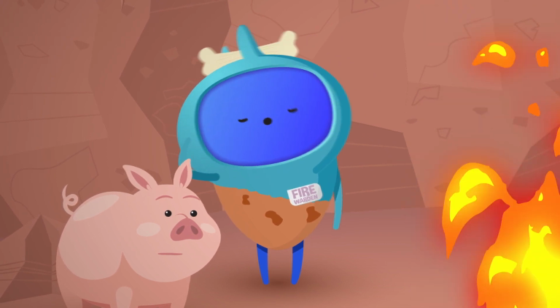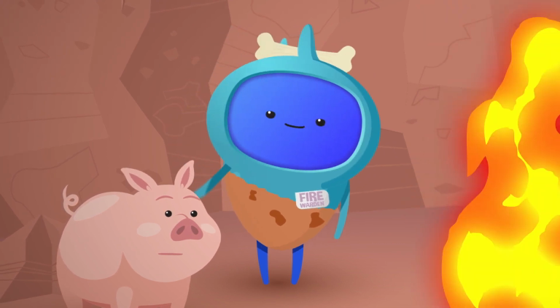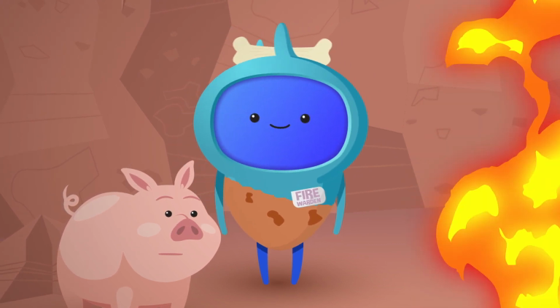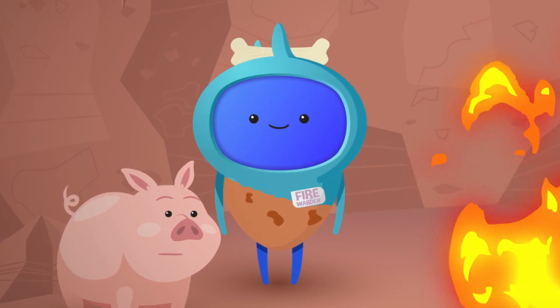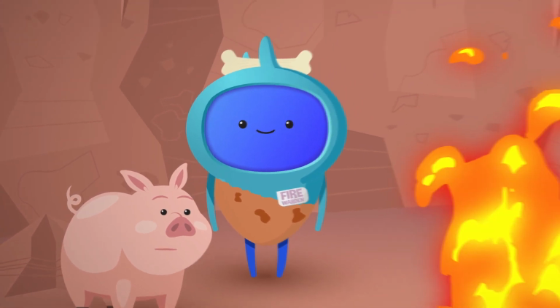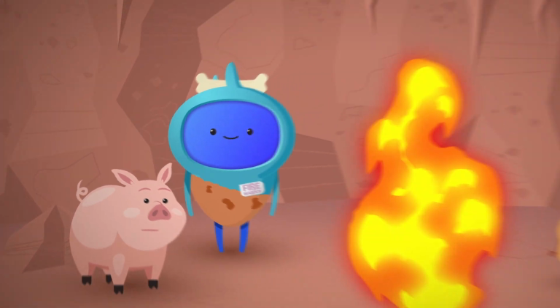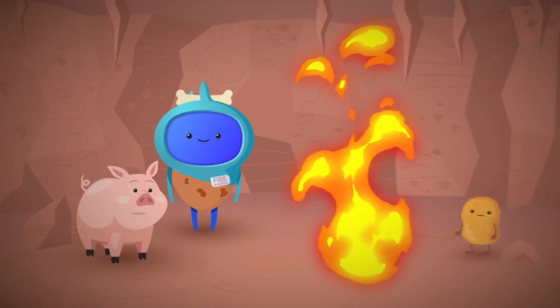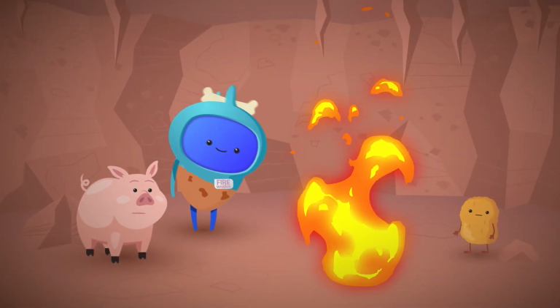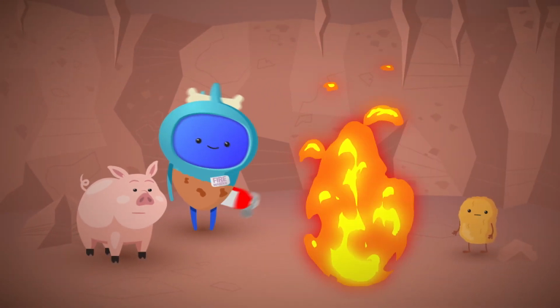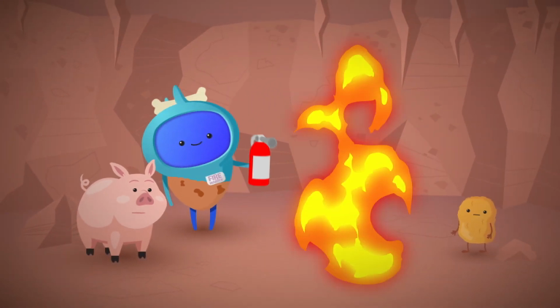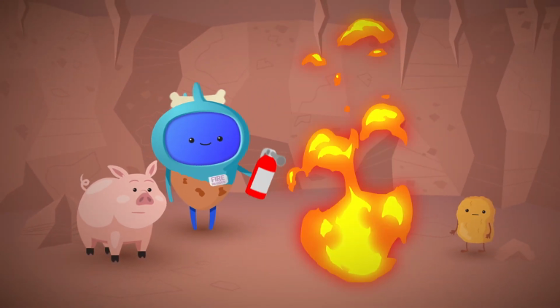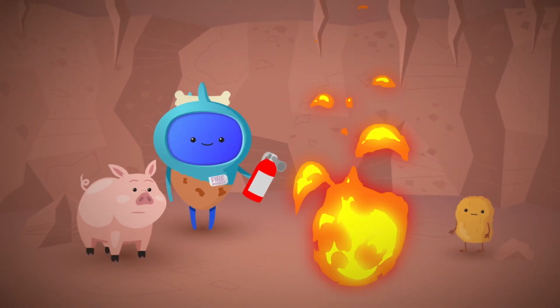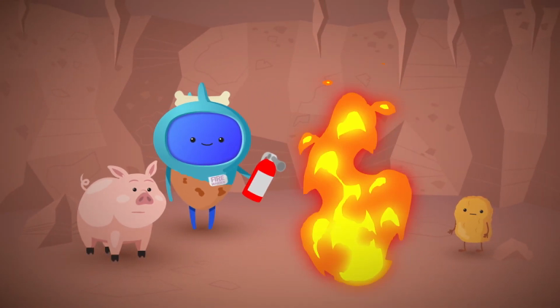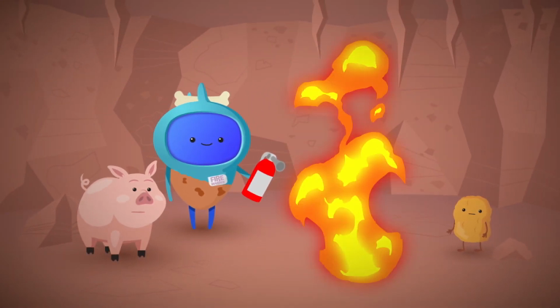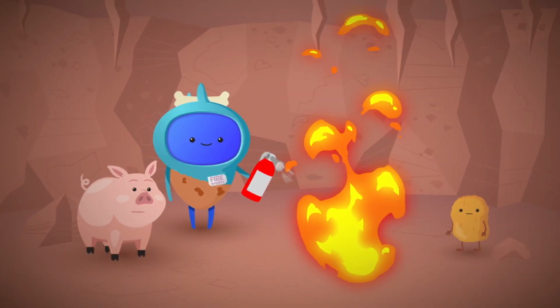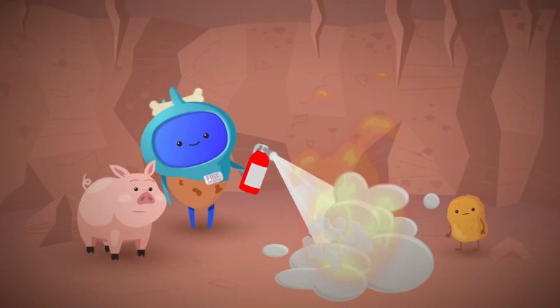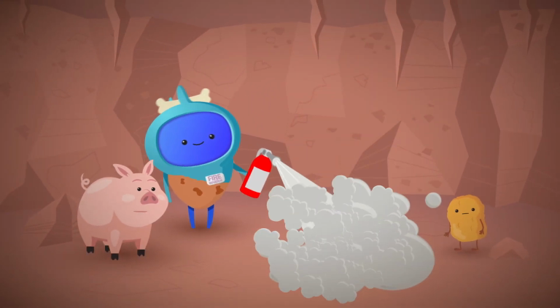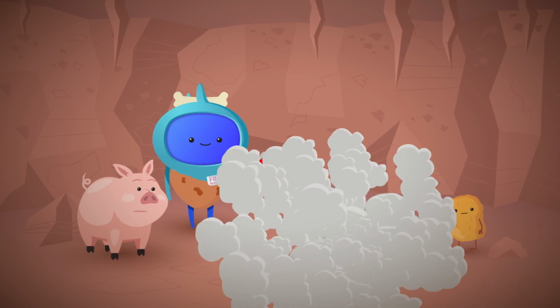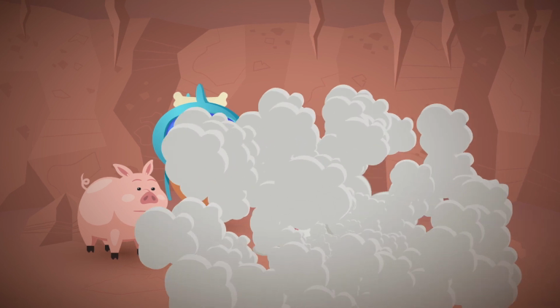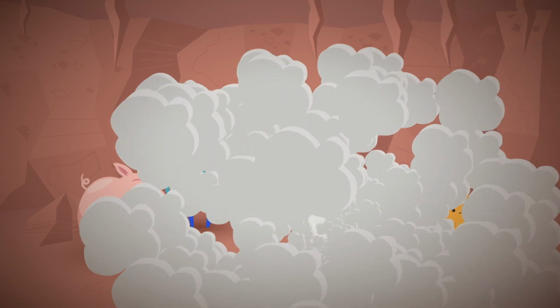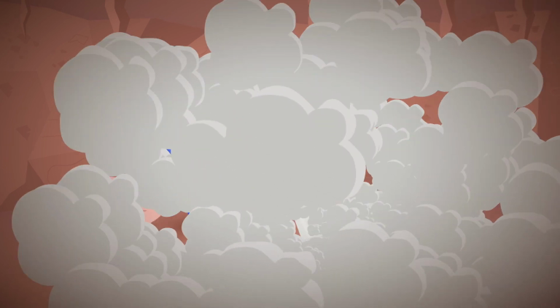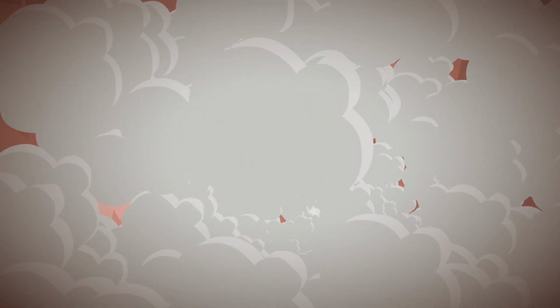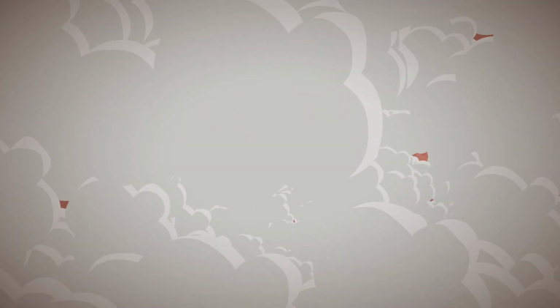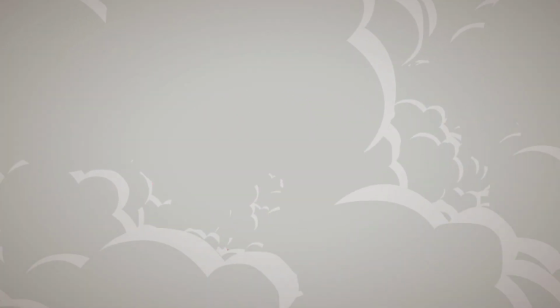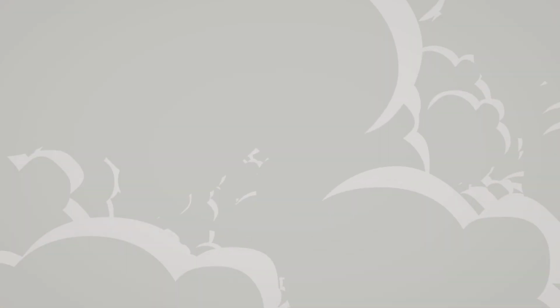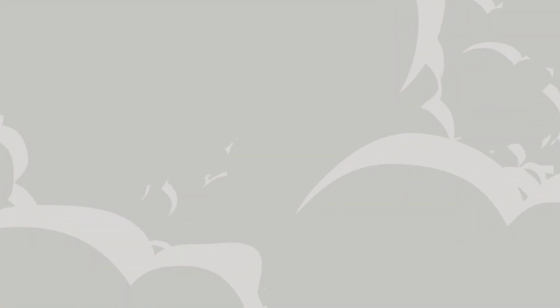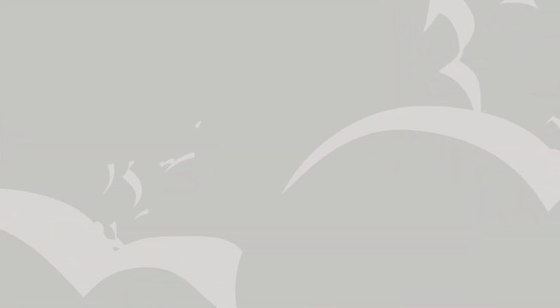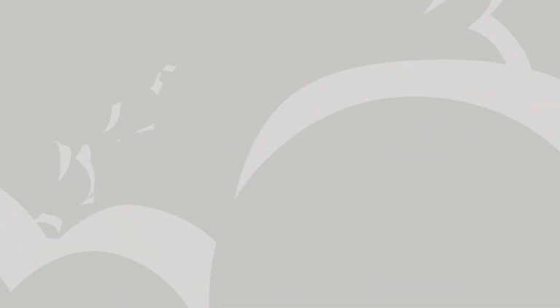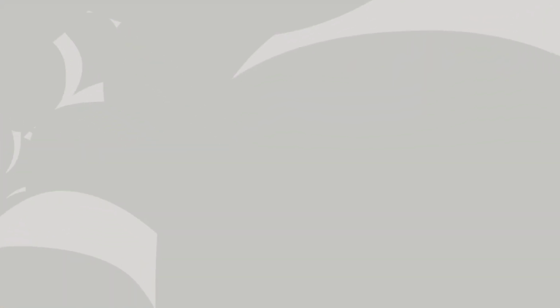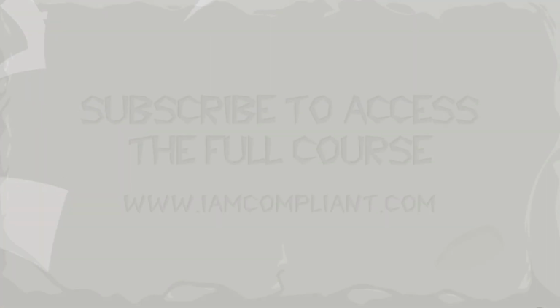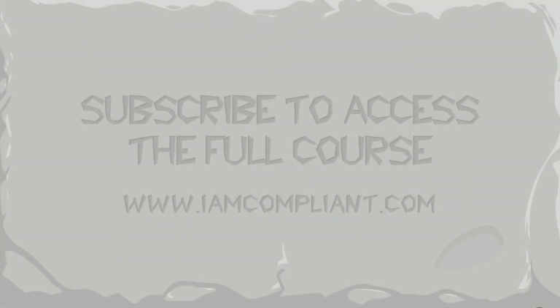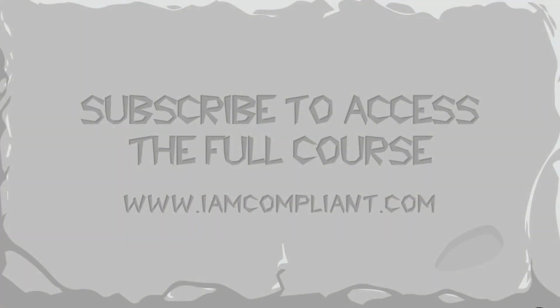Perfect. There will be the obligatory quiz too. Get full marks though, because we hate to see your career go up in smoke. Sorry.